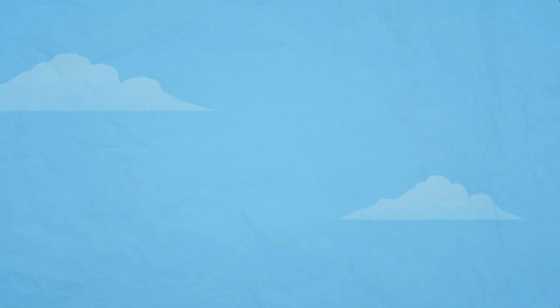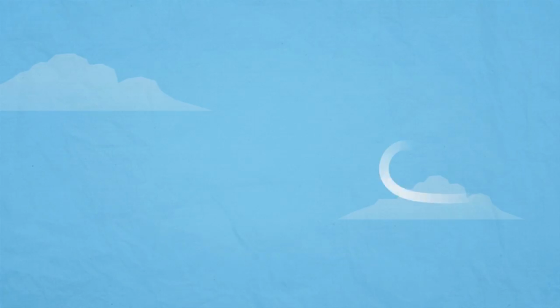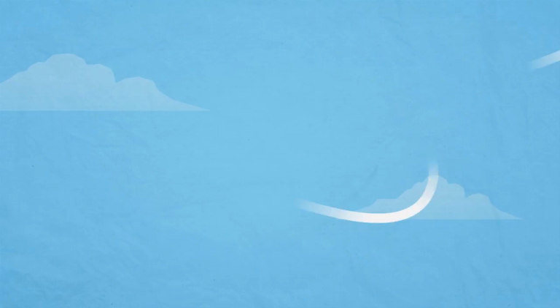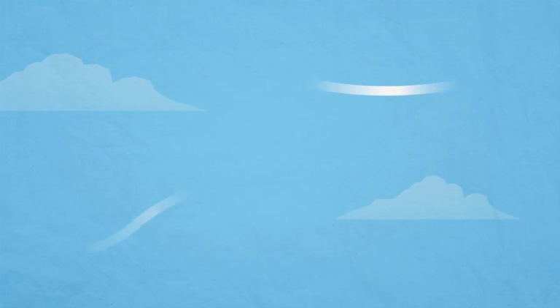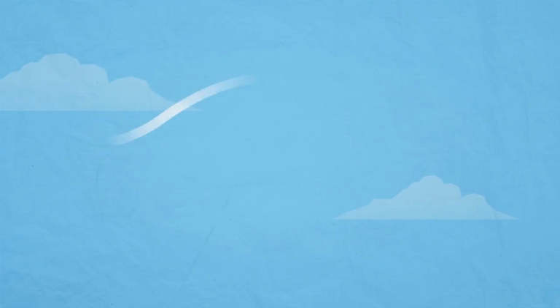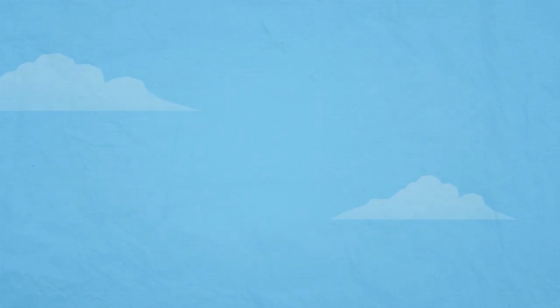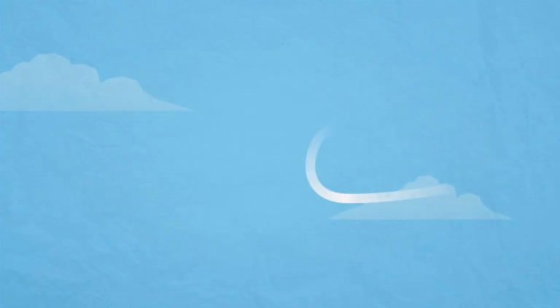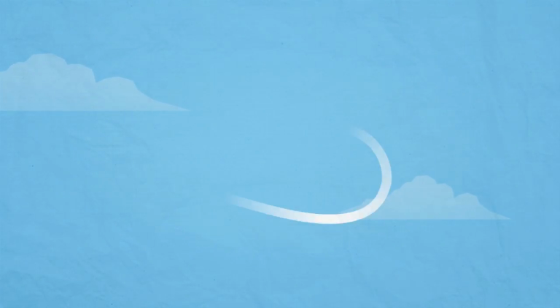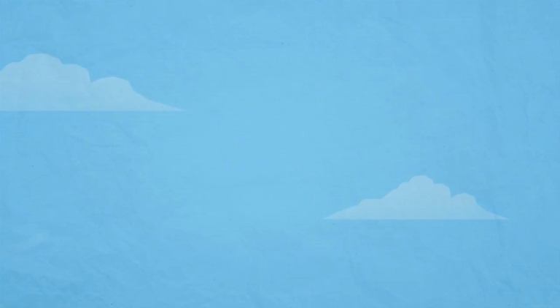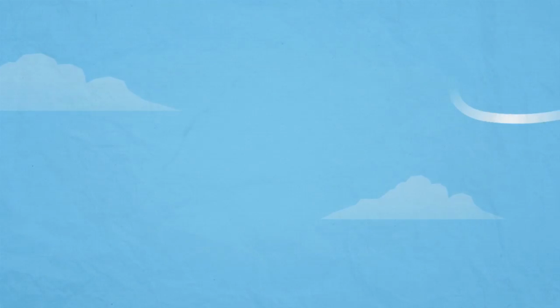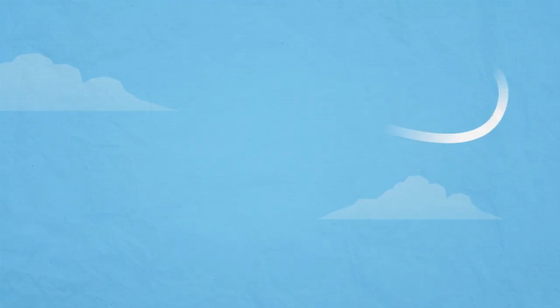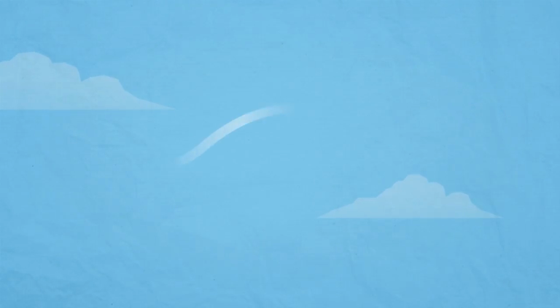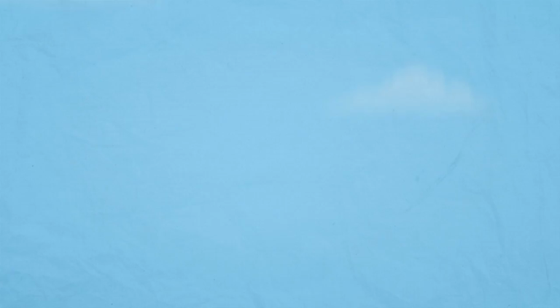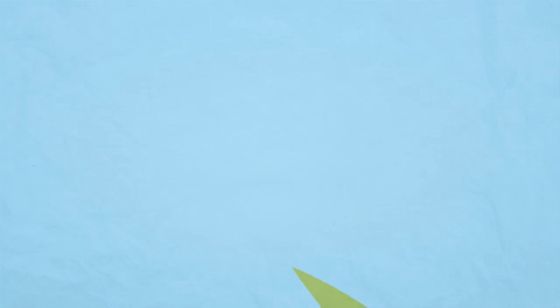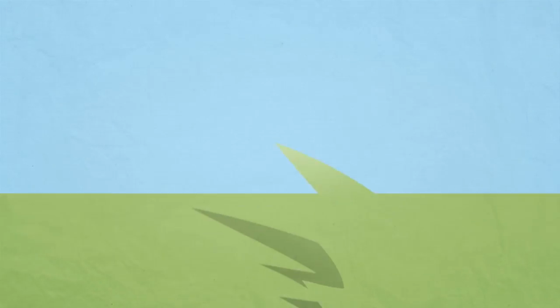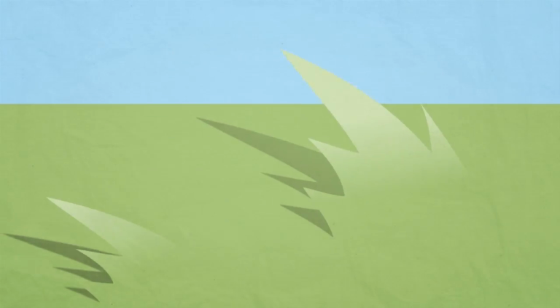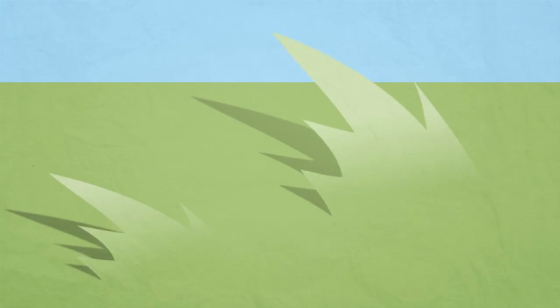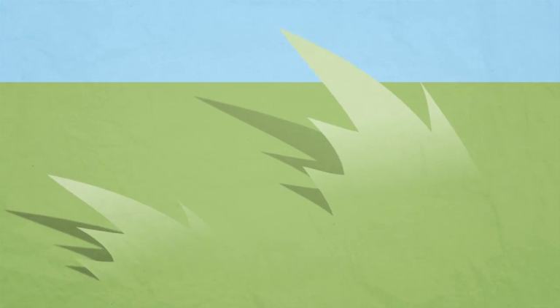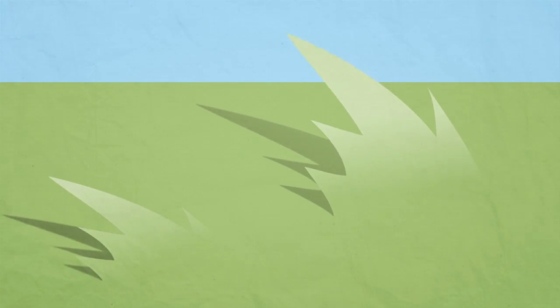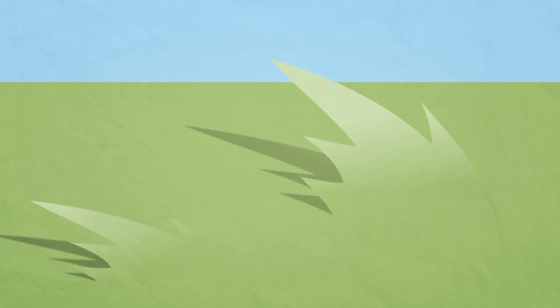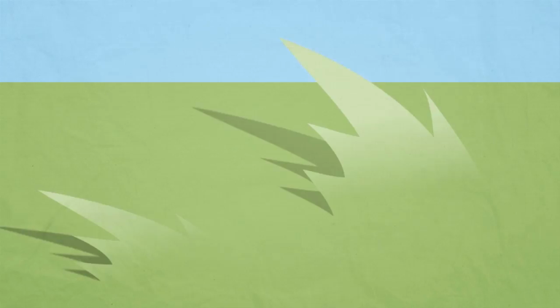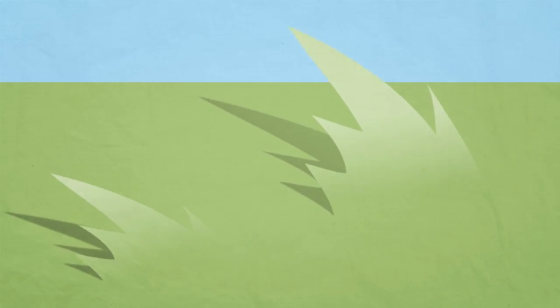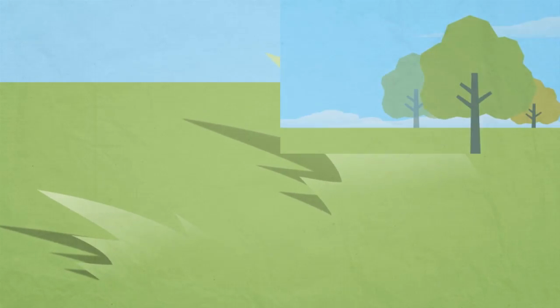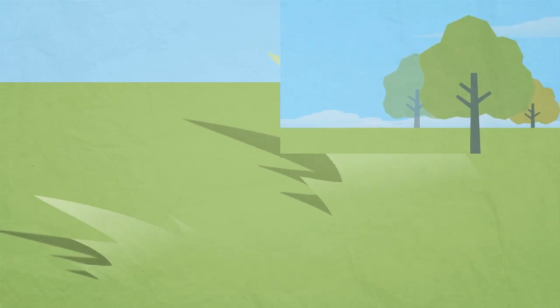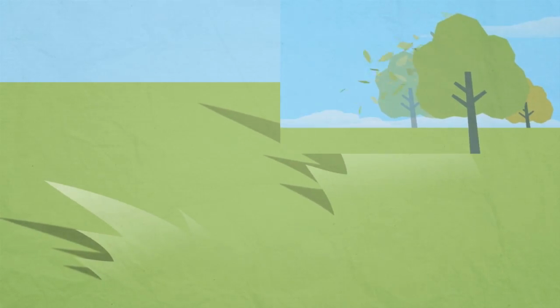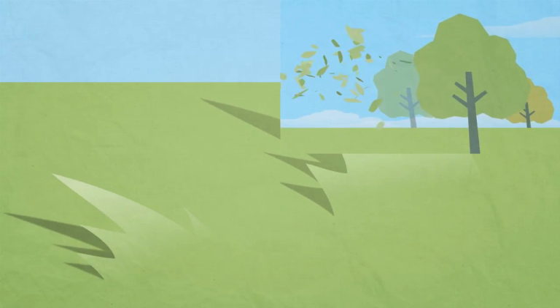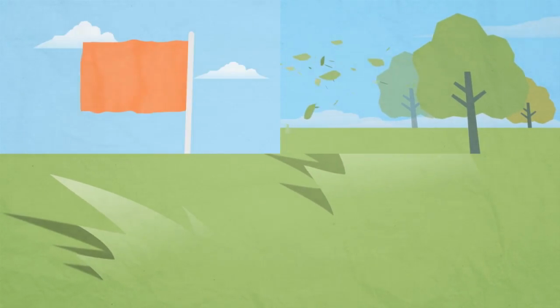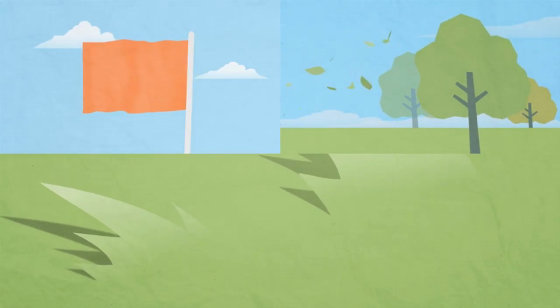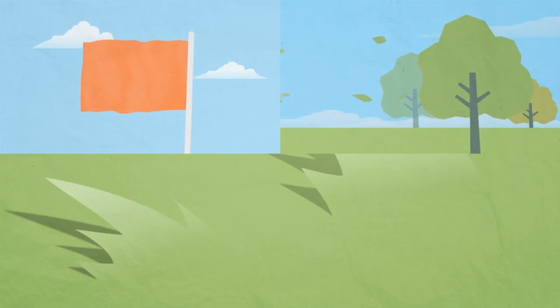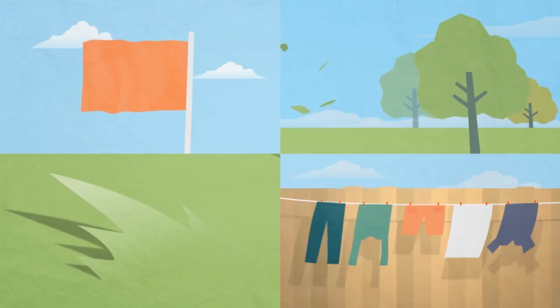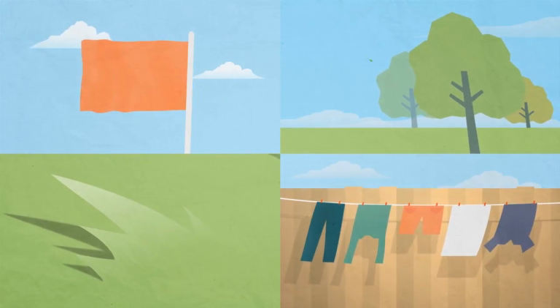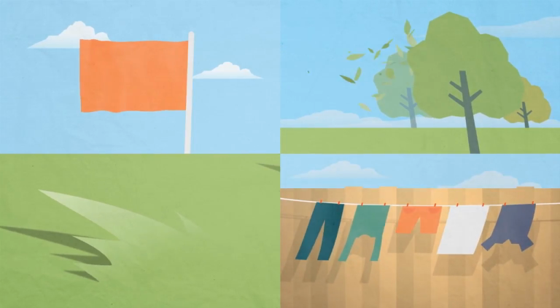When air moves, it's what we call wind. Although we cannot see wind, we can feel it and see it blow leaves, flags and washing that has been hung out to dry.